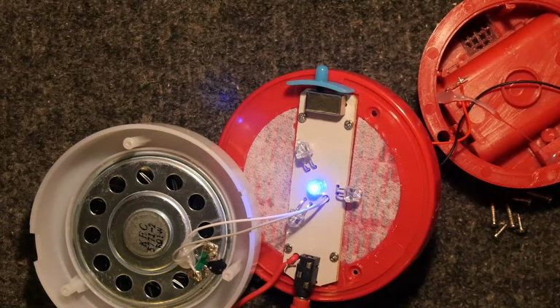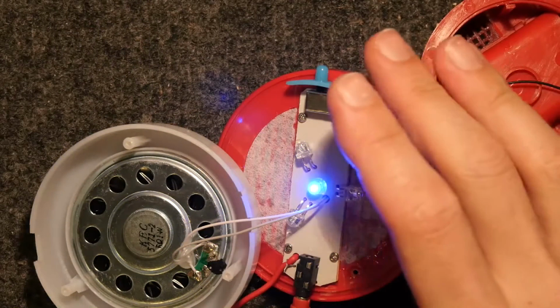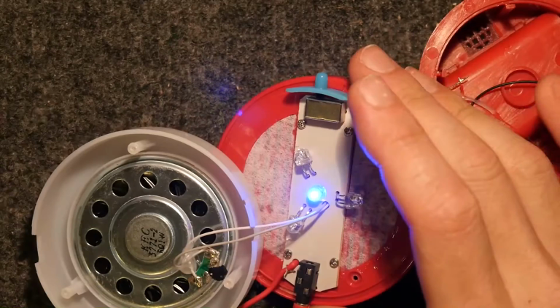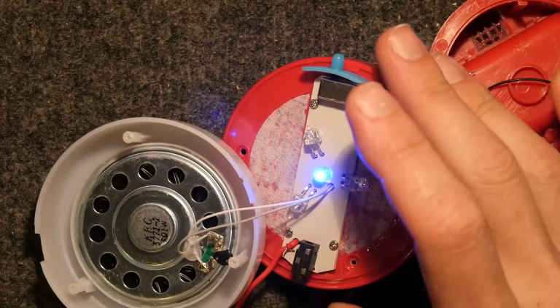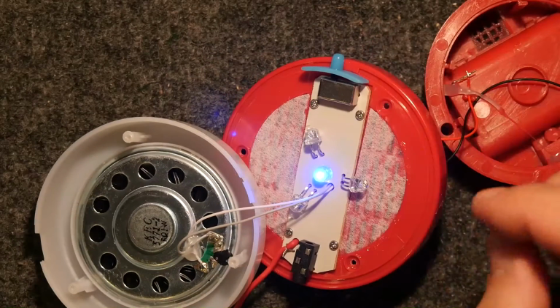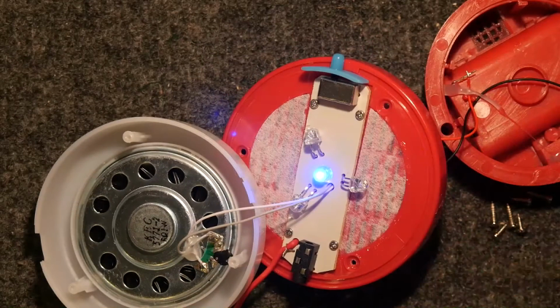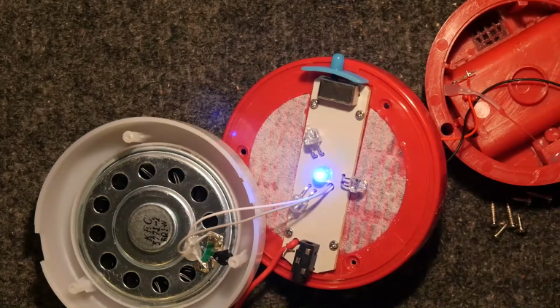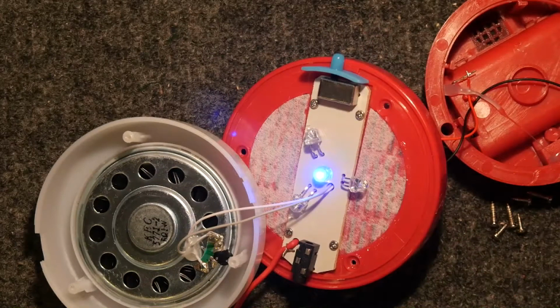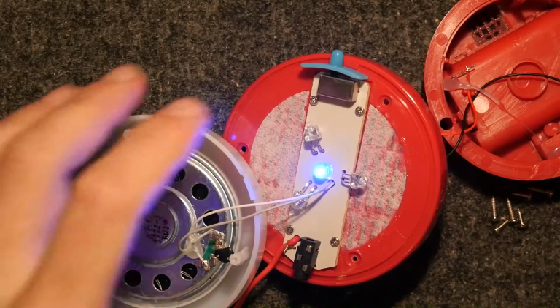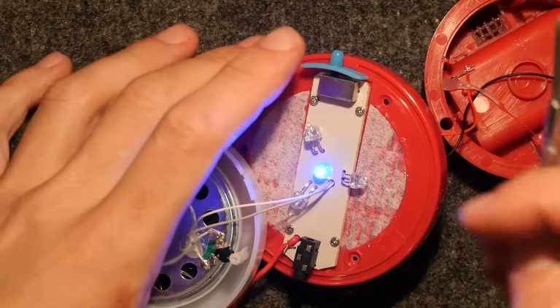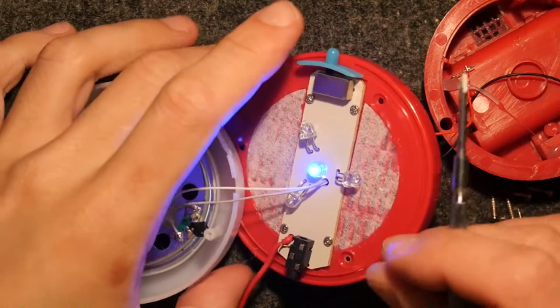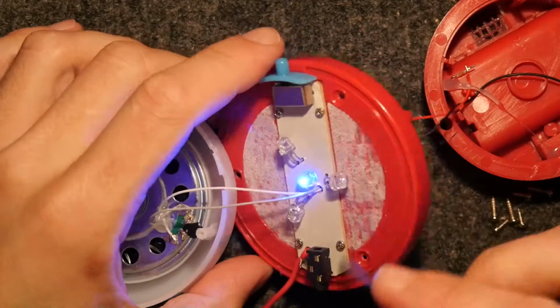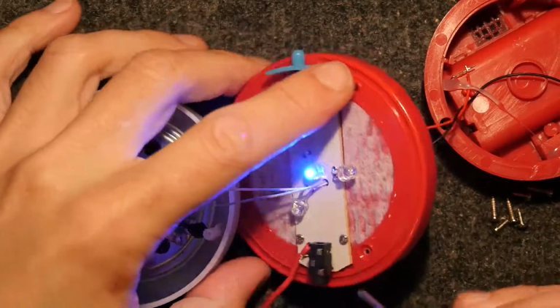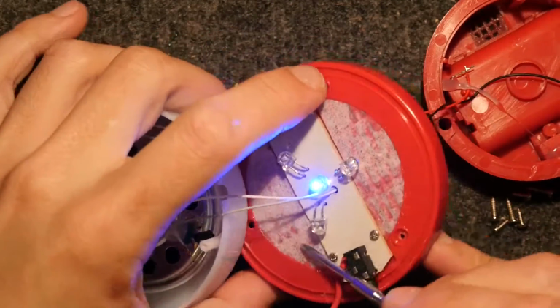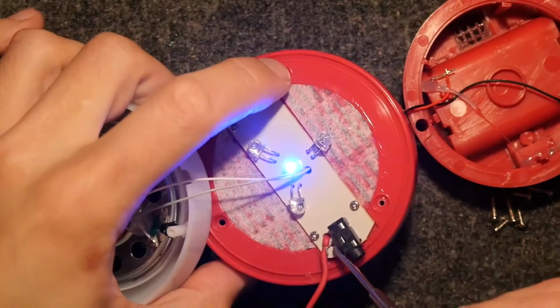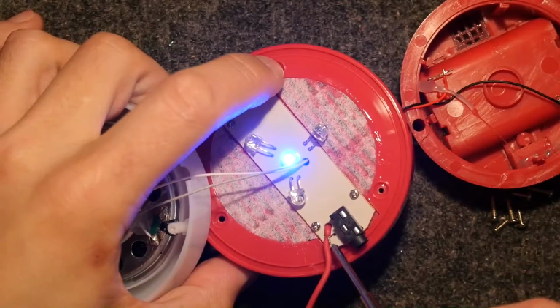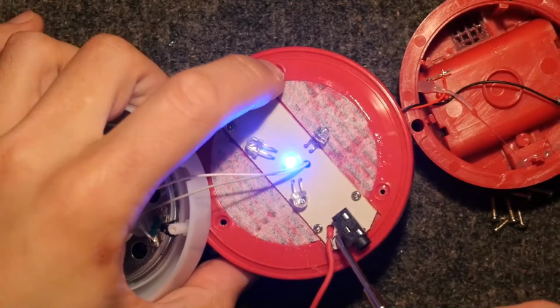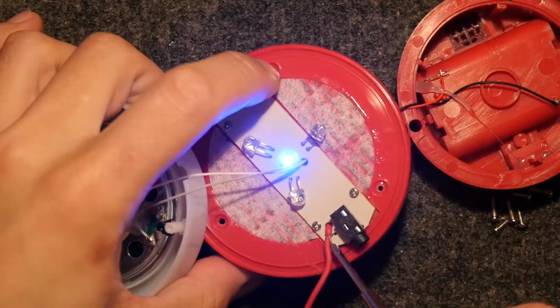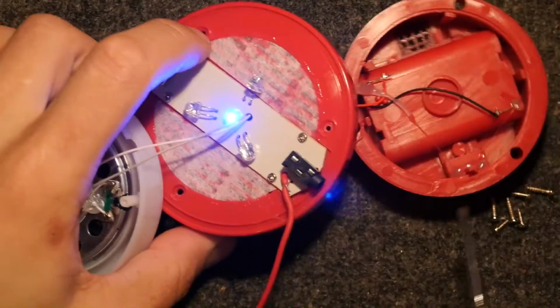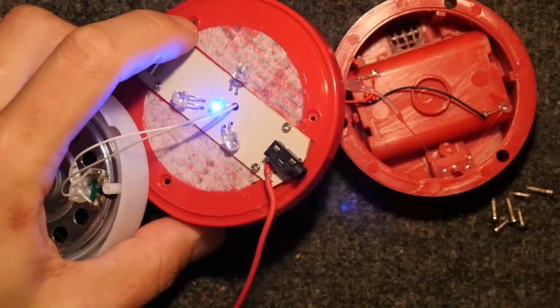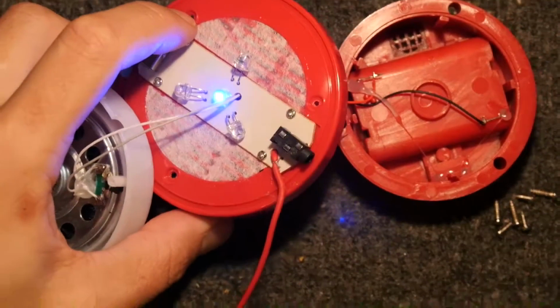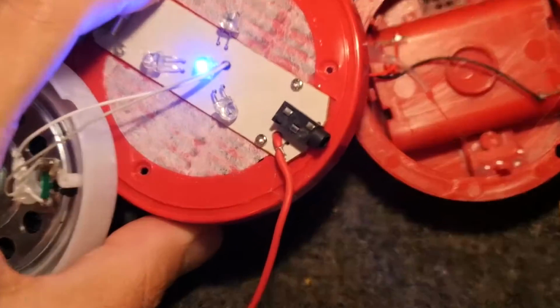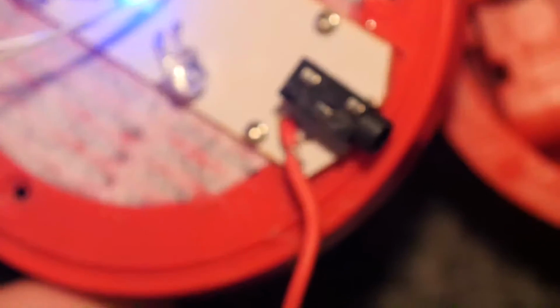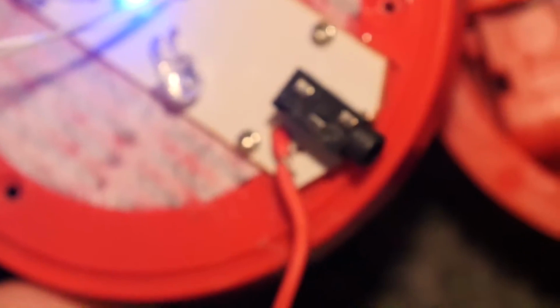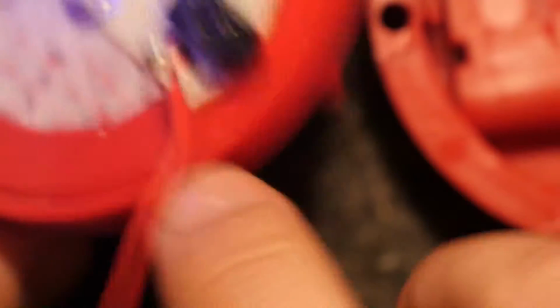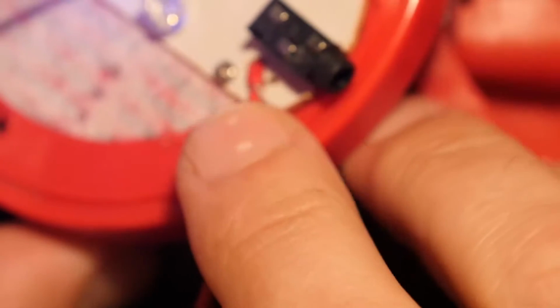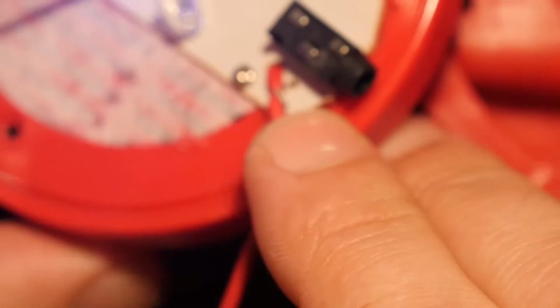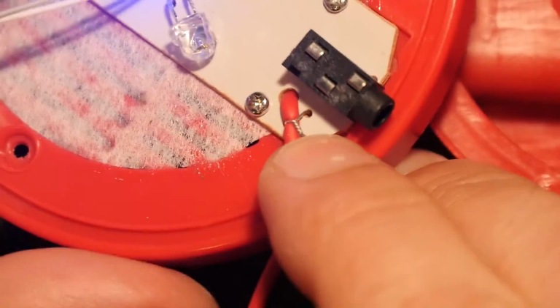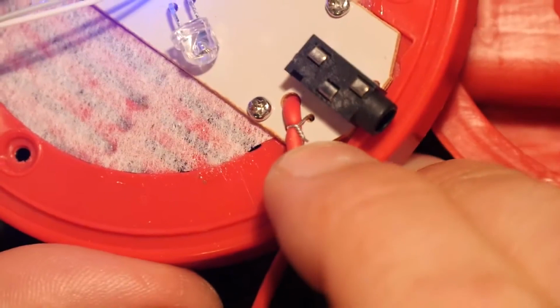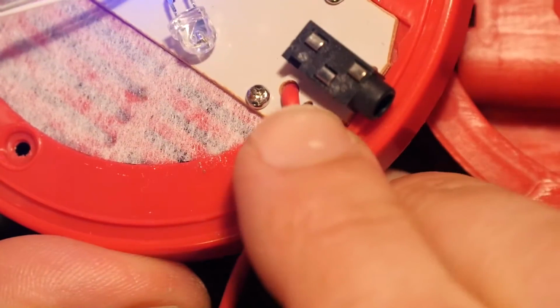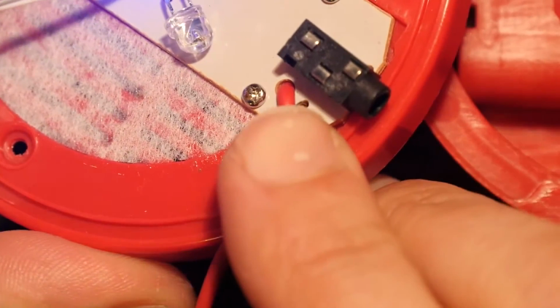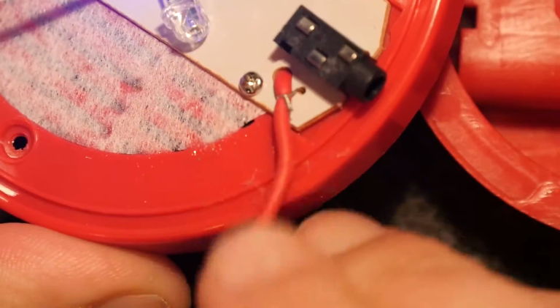Very odd thing here that I've never seen before - look at this strain relief on this wire. It's actually a piece of twisted wire. That's not every day that you see that.